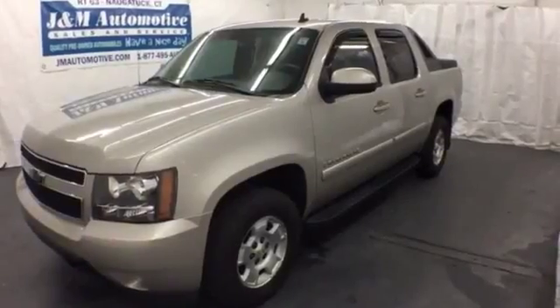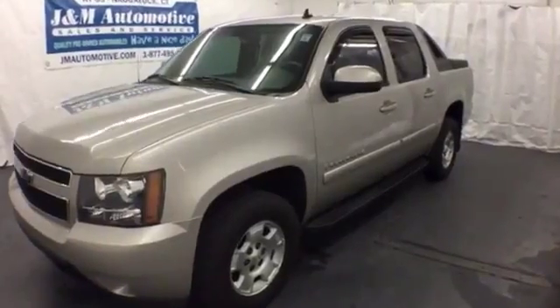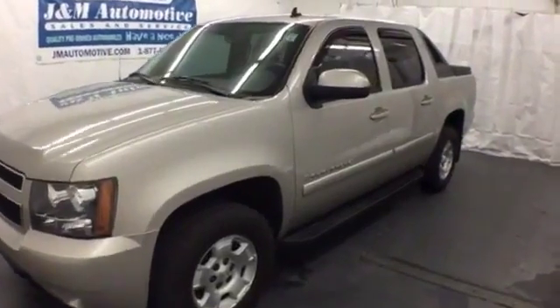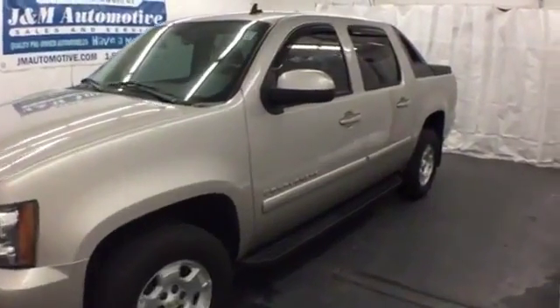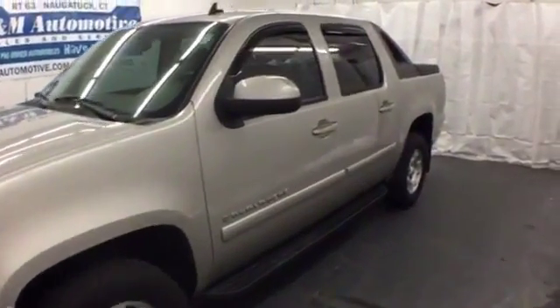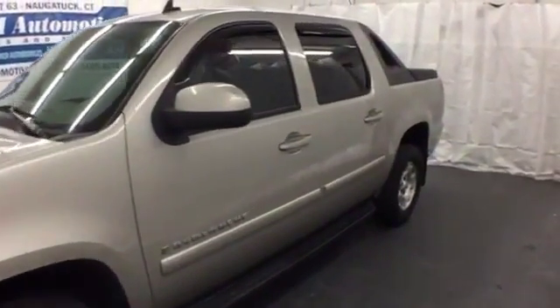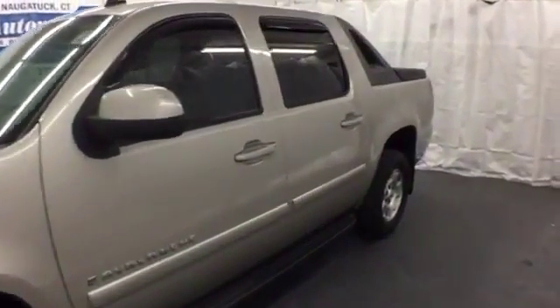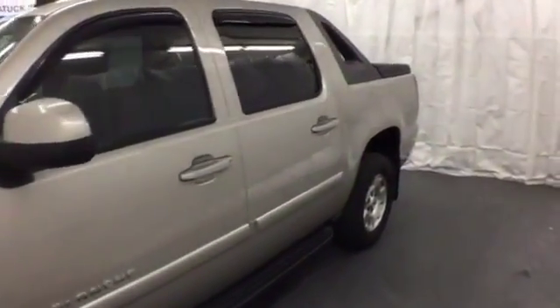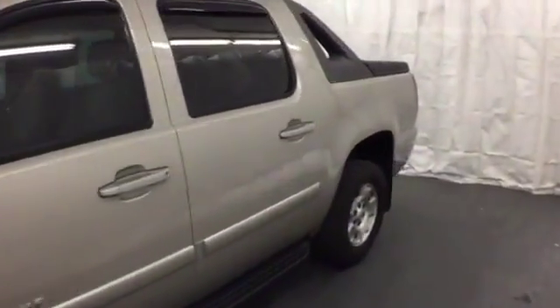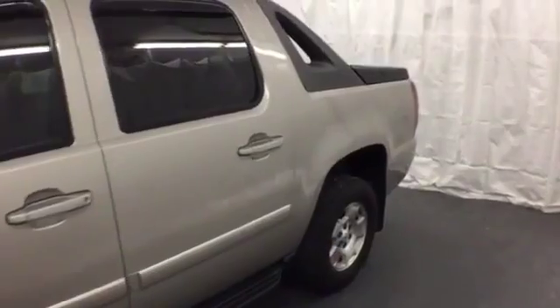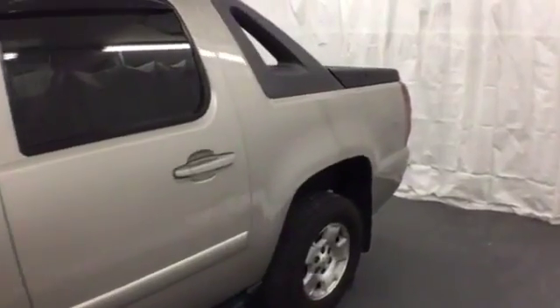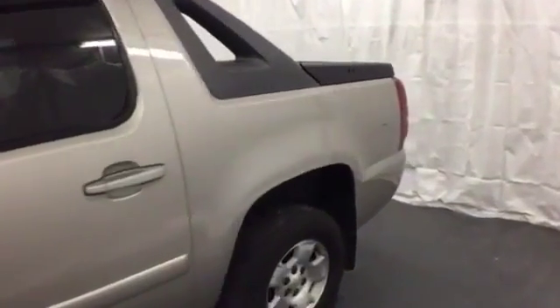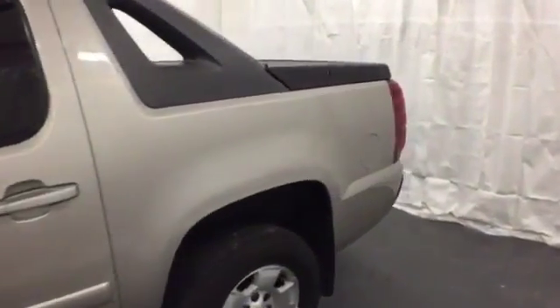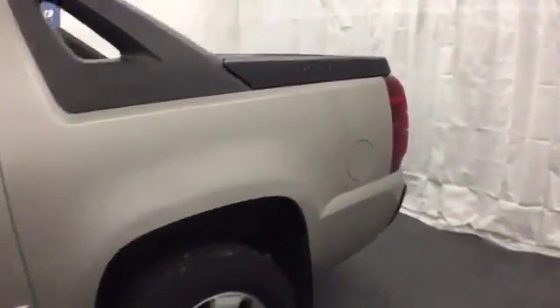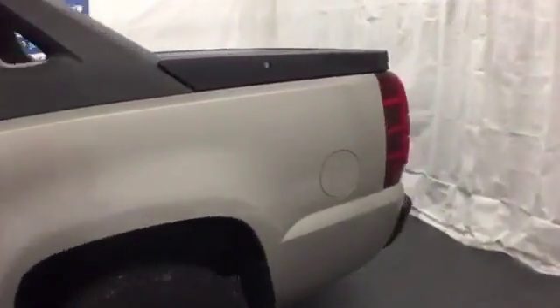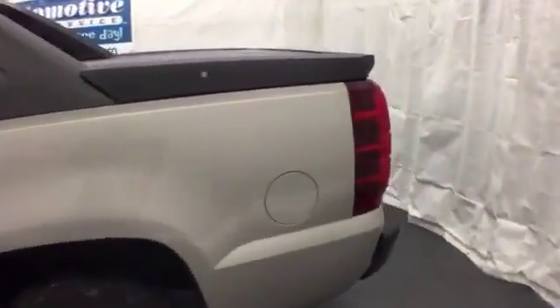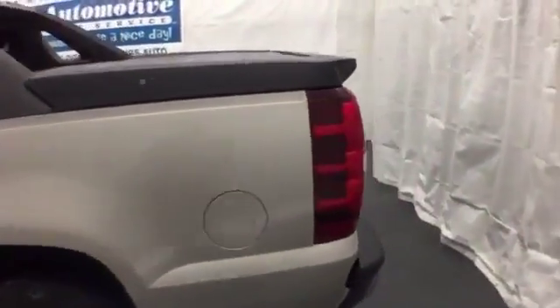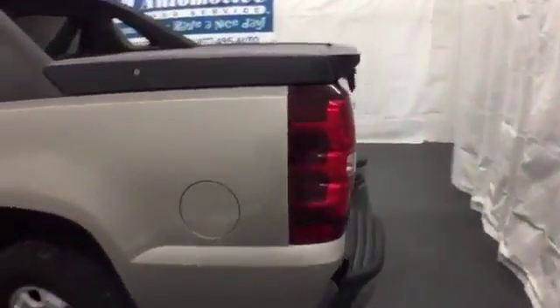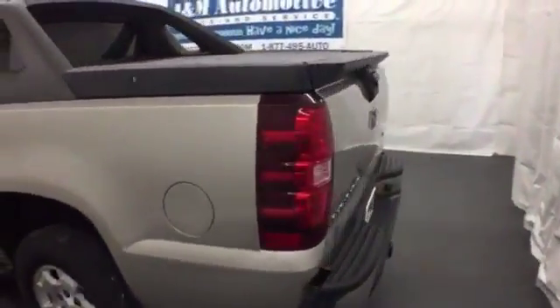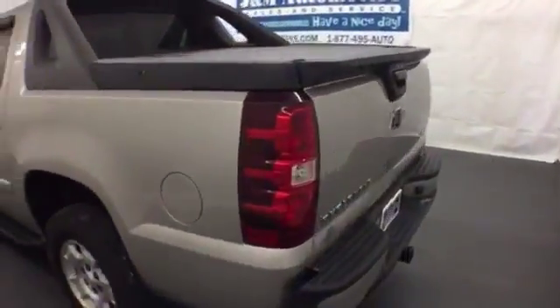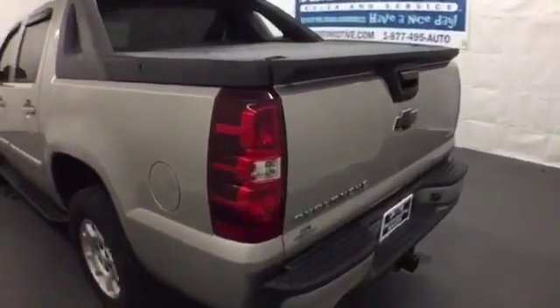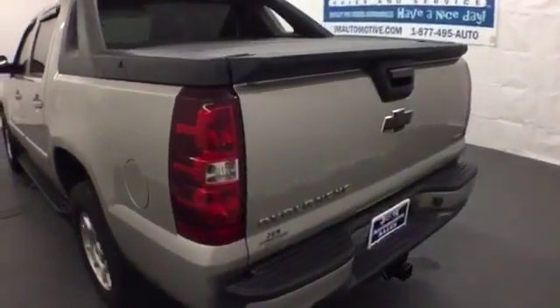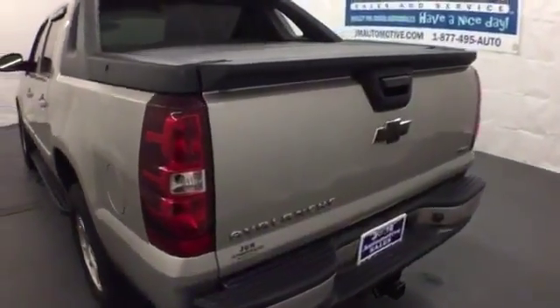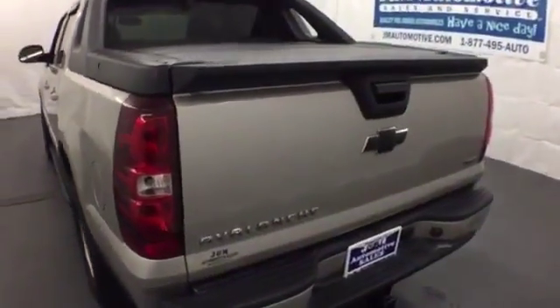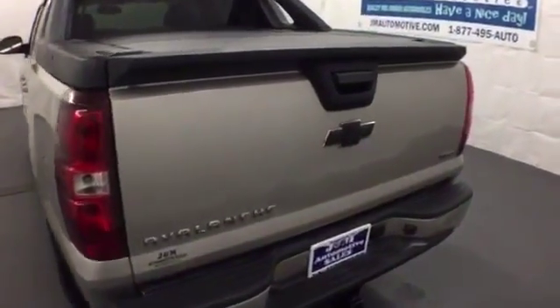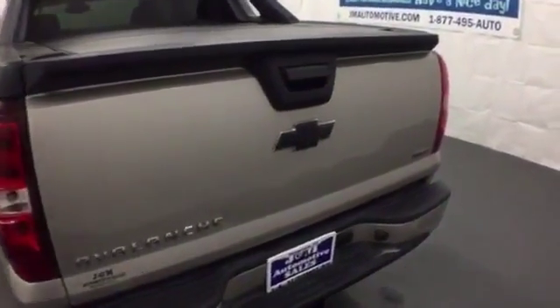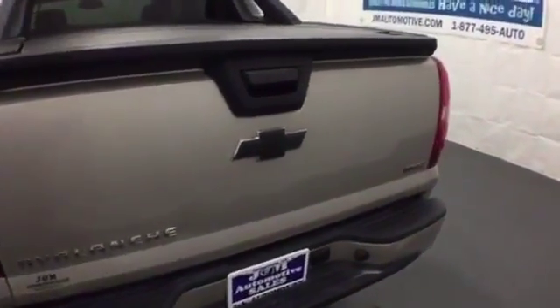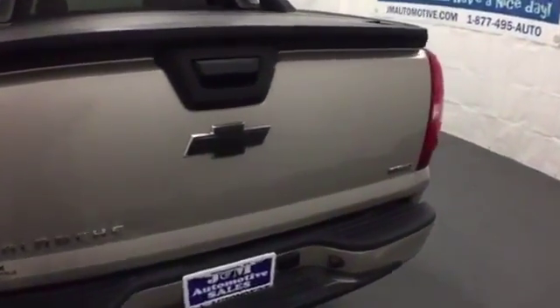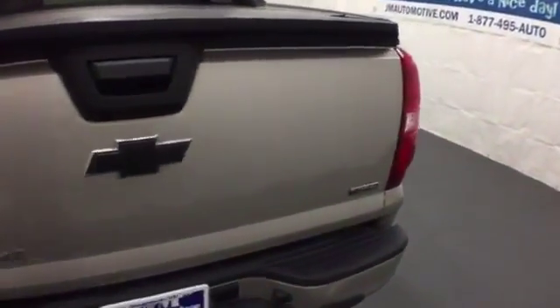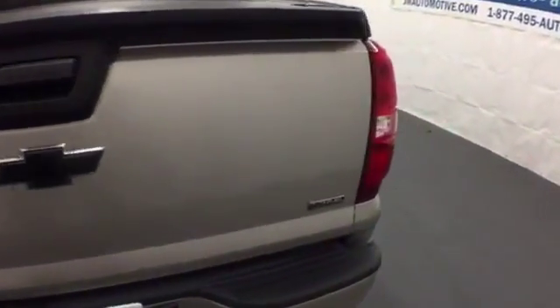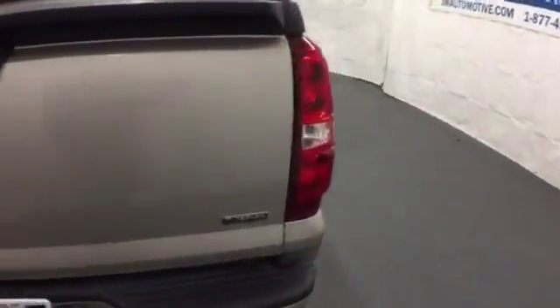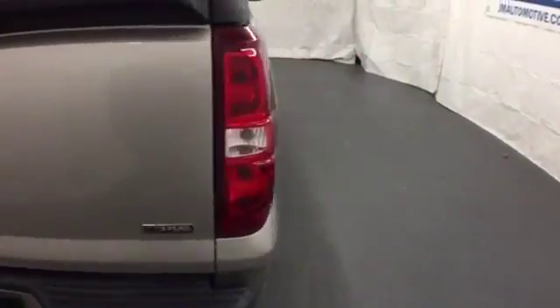Here's a 2008 Chevrolet Avalanche. Inside you'll find internet access capability, OnStar Emergency SOS, dual-zone air conditioning, a multi-speaker stereo sound system with a CD player, keyless entry, and more.